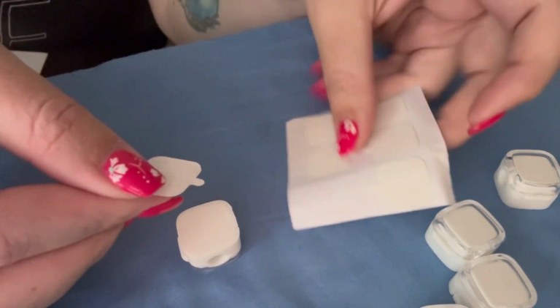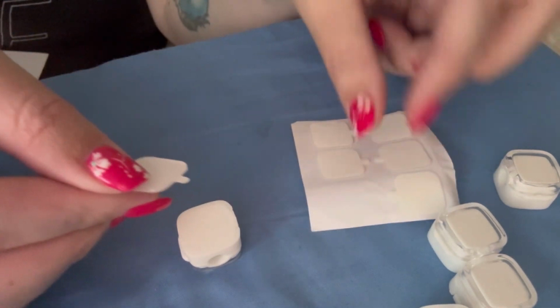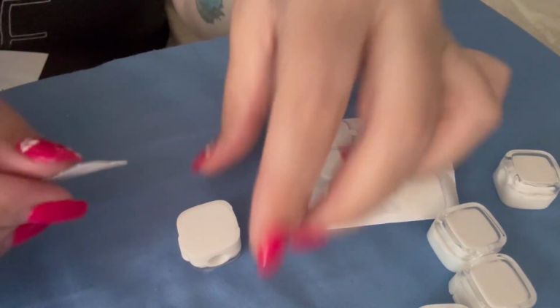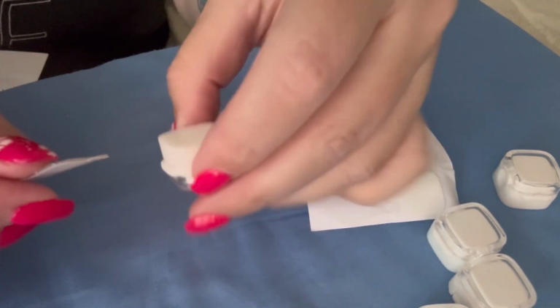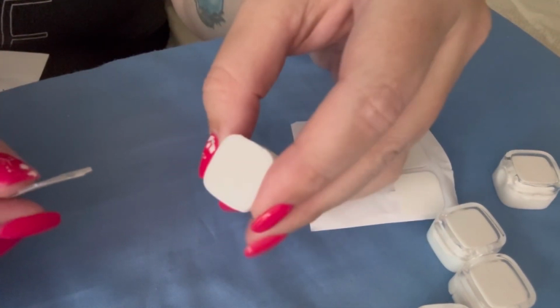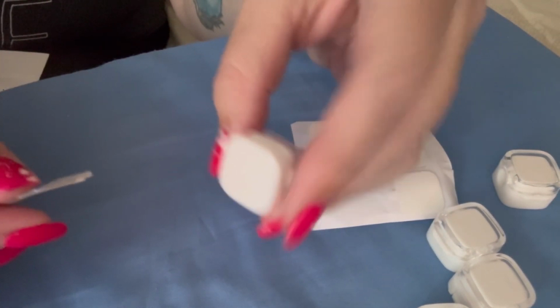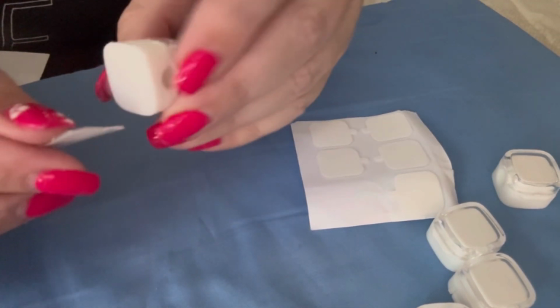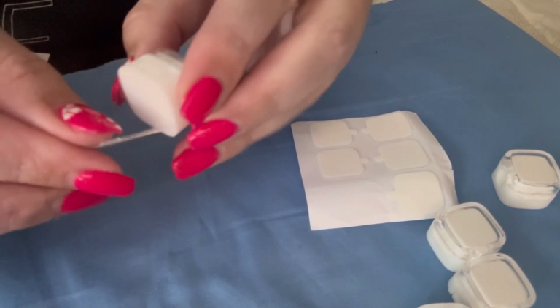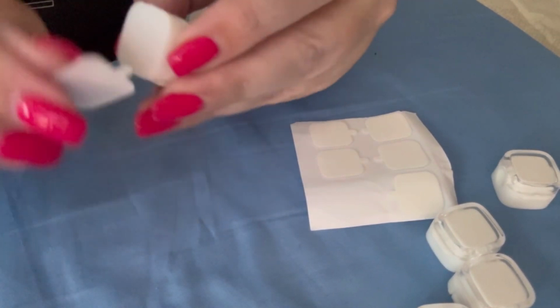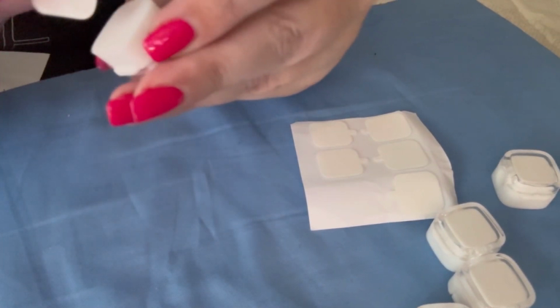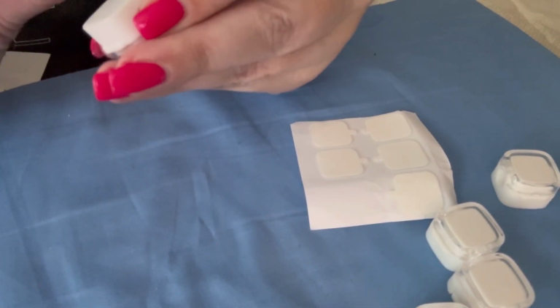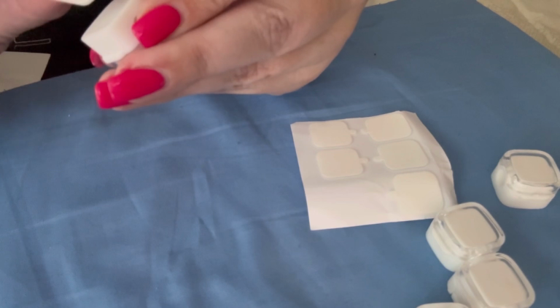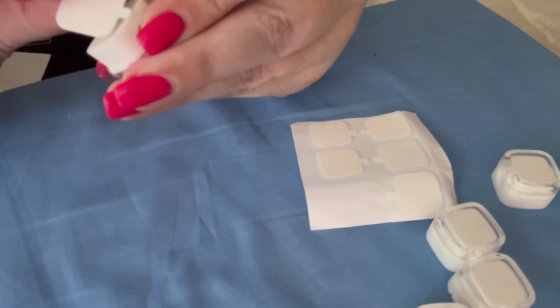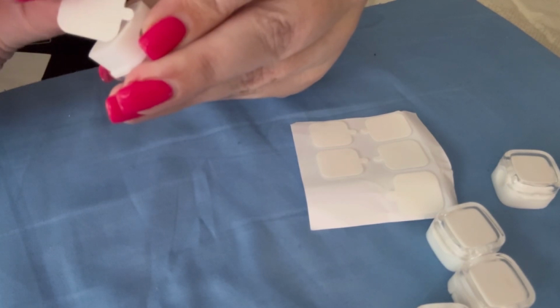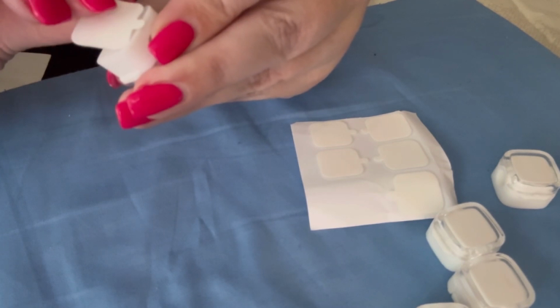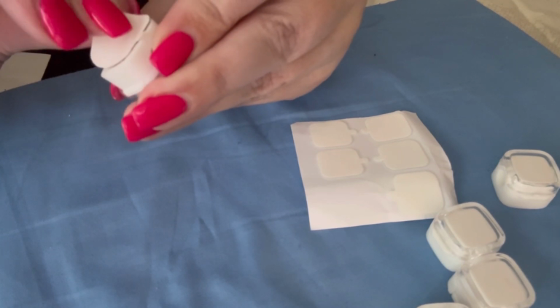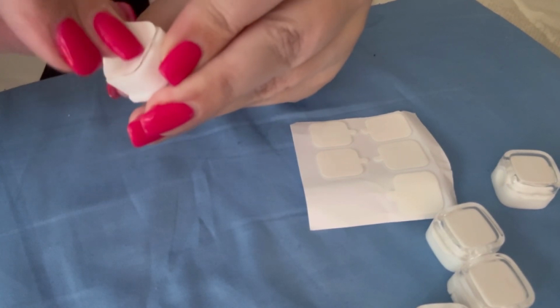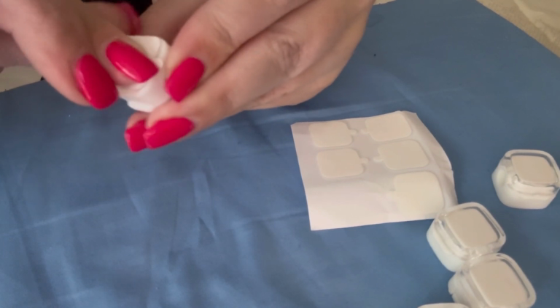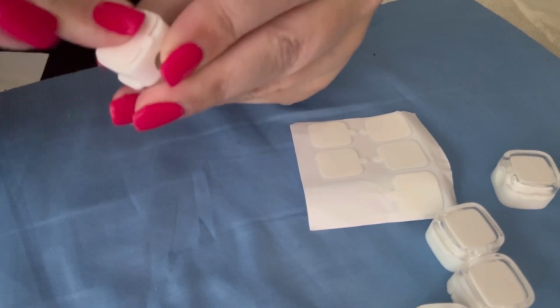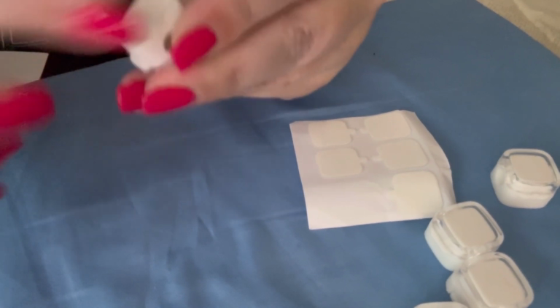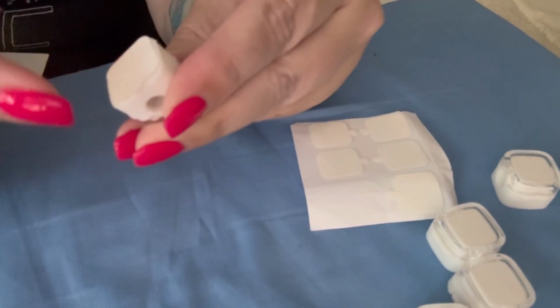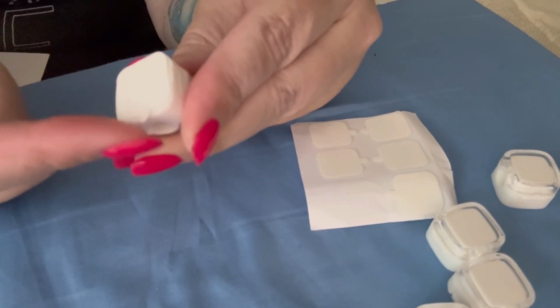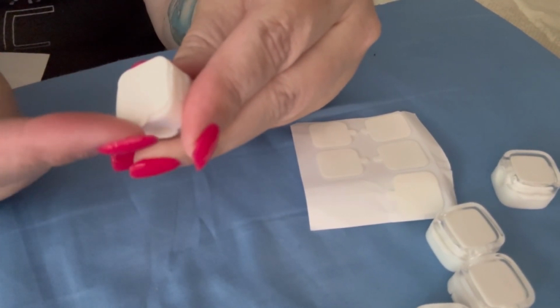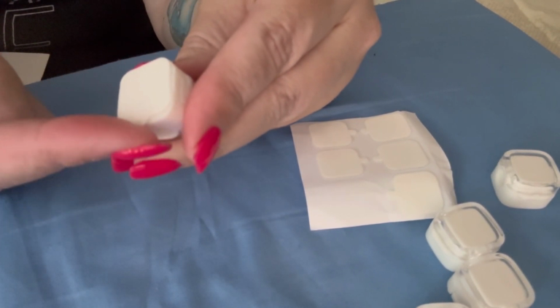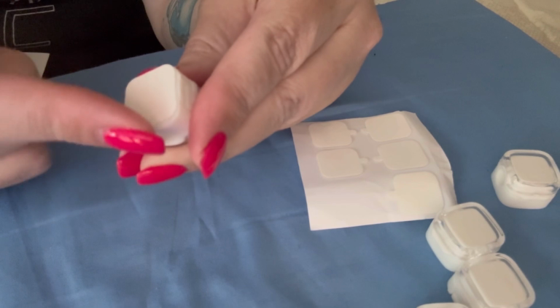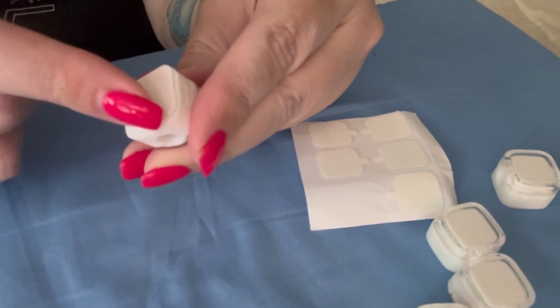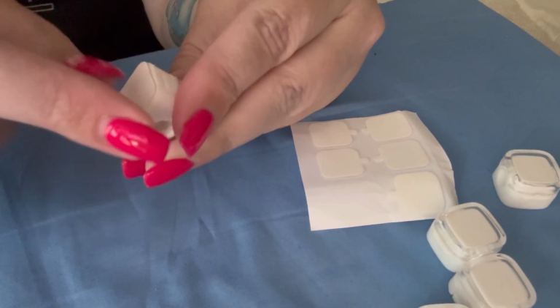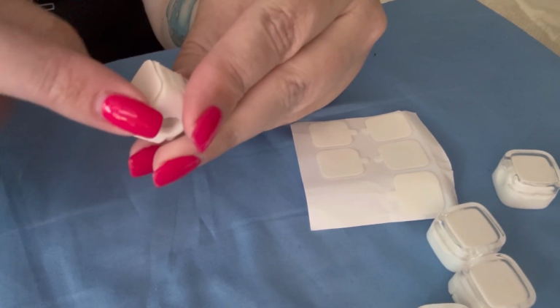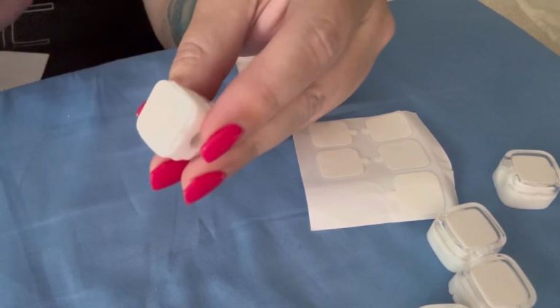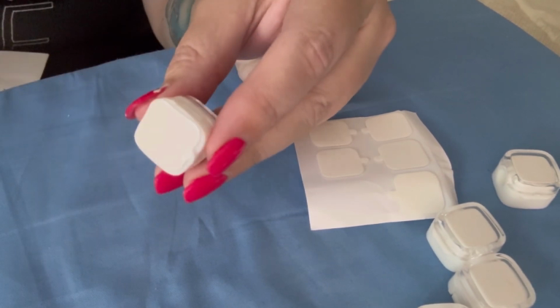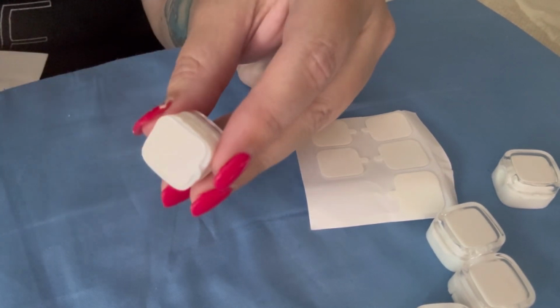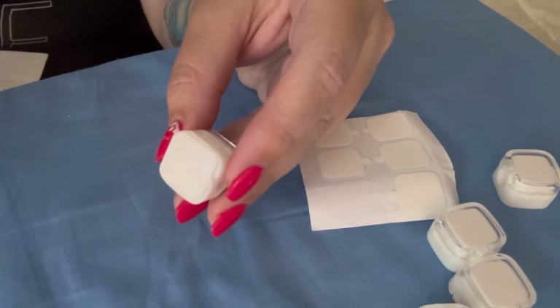What you would do is take one of these adhesive pads and just put it on the back here, just like this. Then there is a little tab right here, so you're just going to peel that off so that you can put it on your surface.